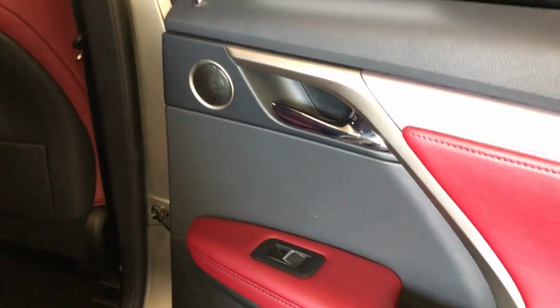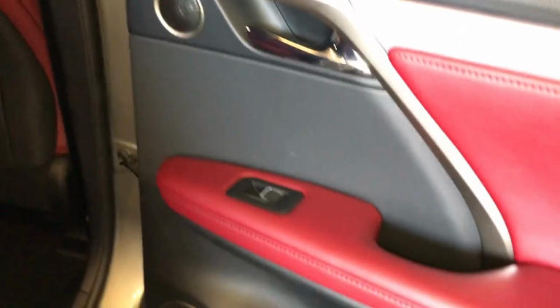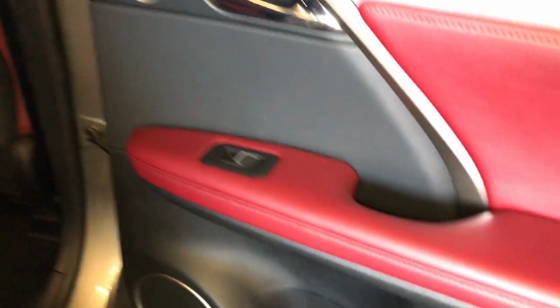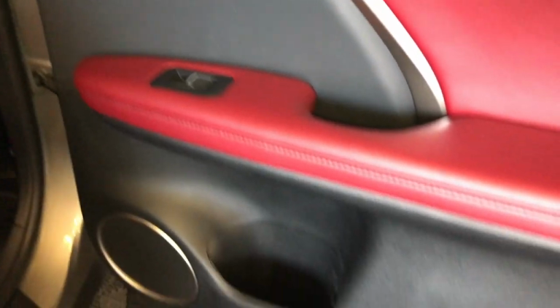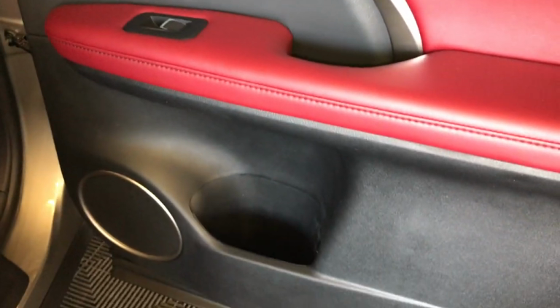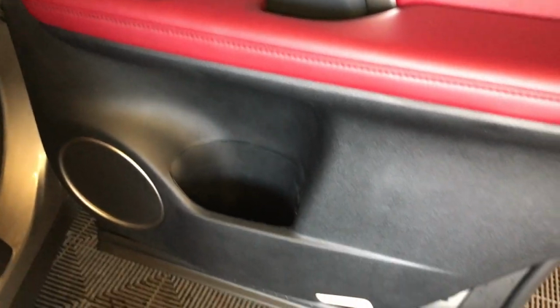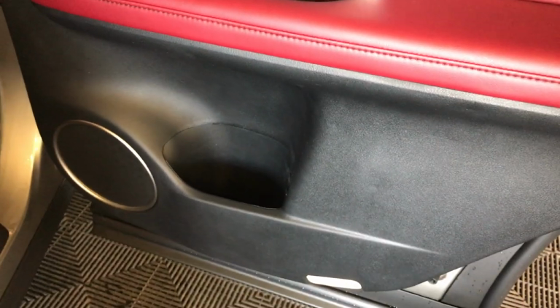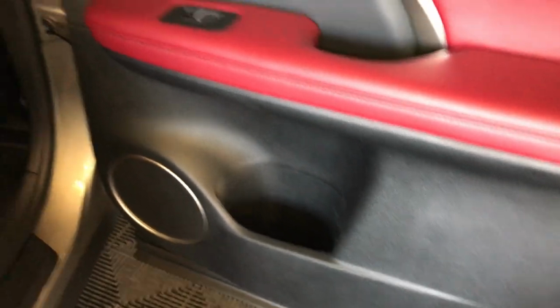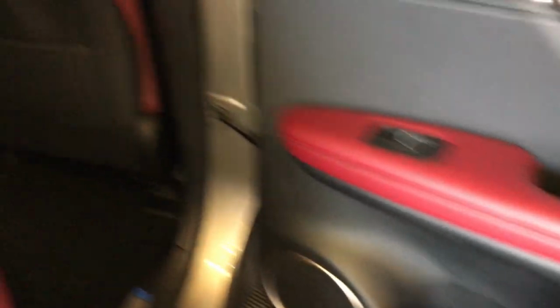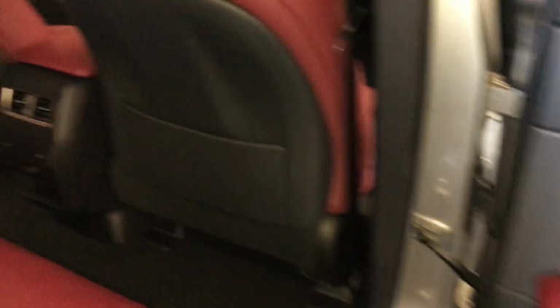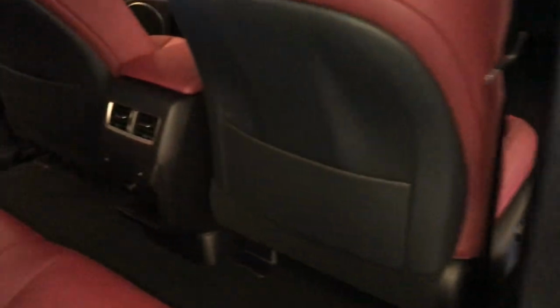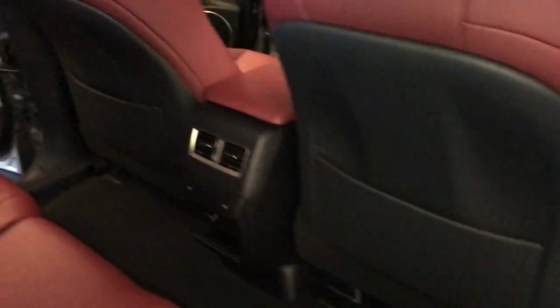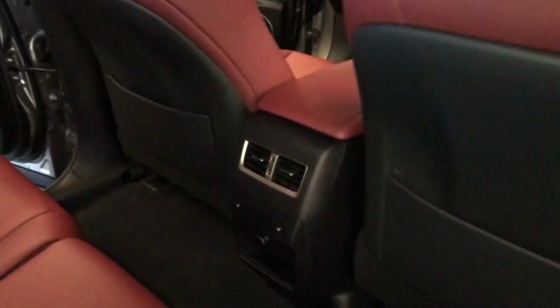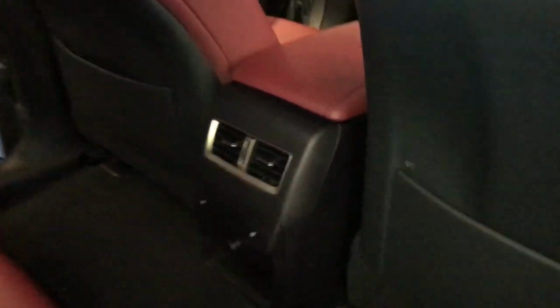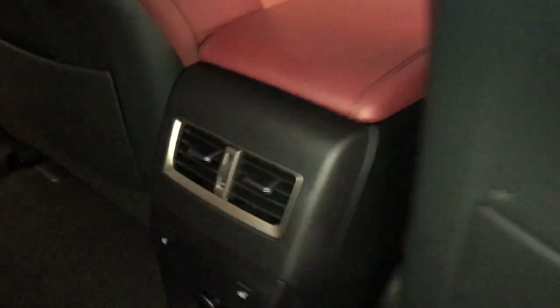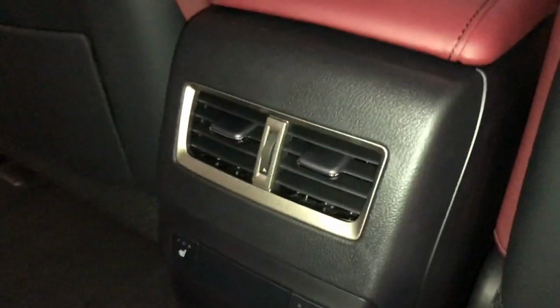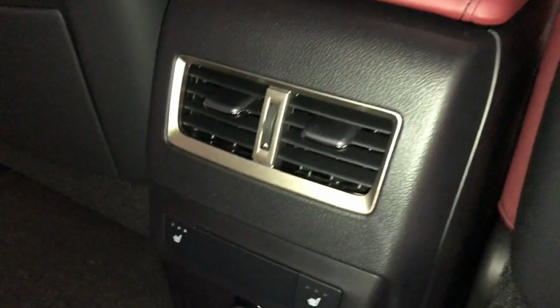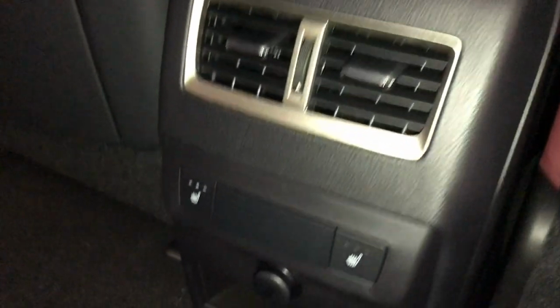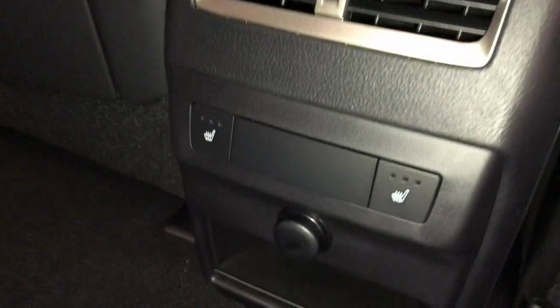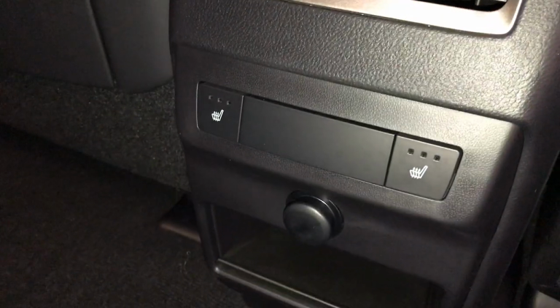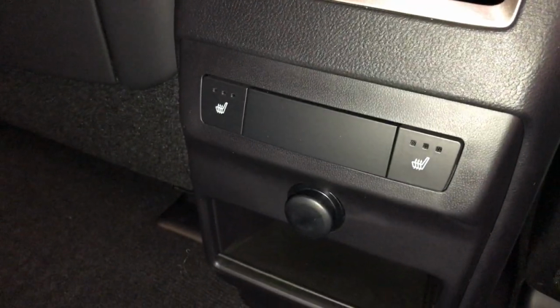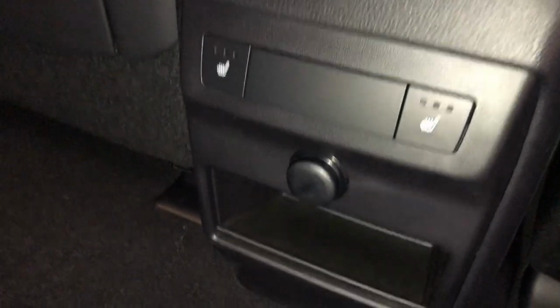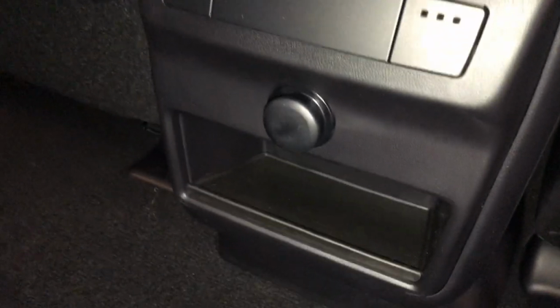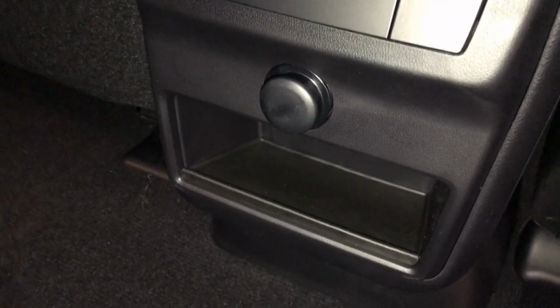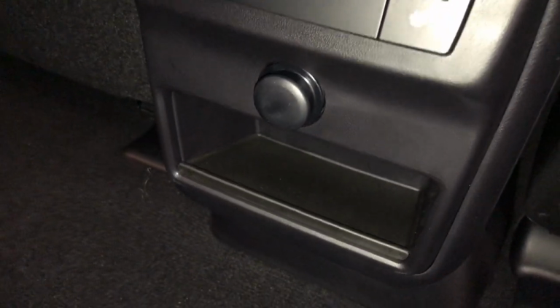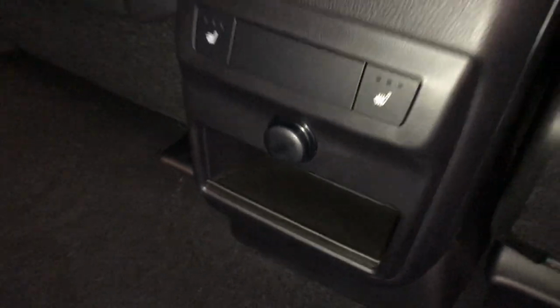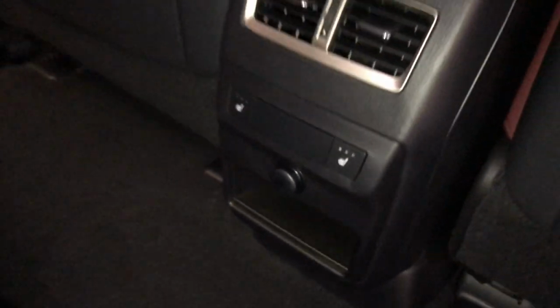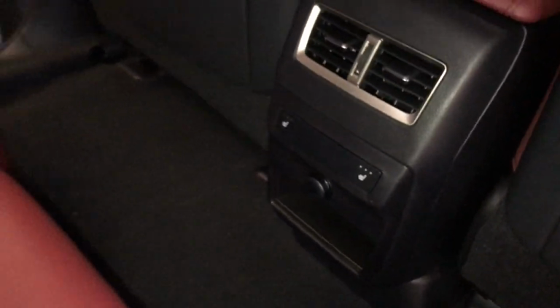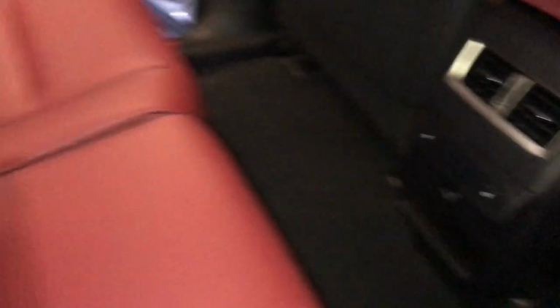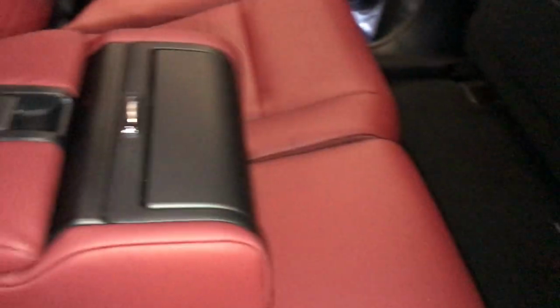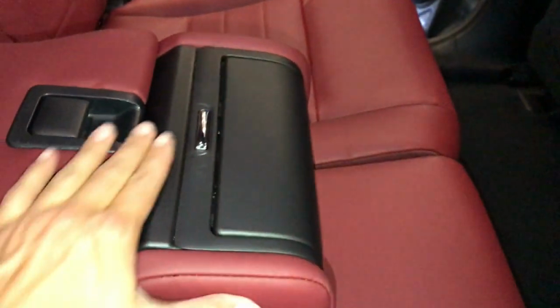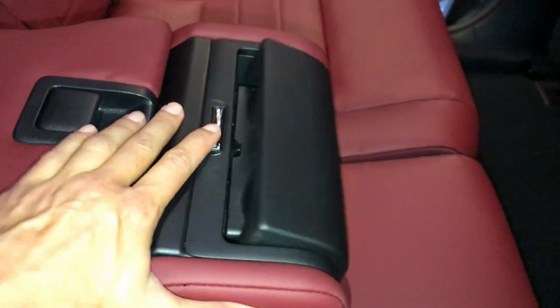Speakers, powered window controls, storage, and lighting on the sides of the doors, back seat pockets, ventilation ducts, middle outer seats are heated with three settings, power outlets, little cubby hole, fold-down armrest.